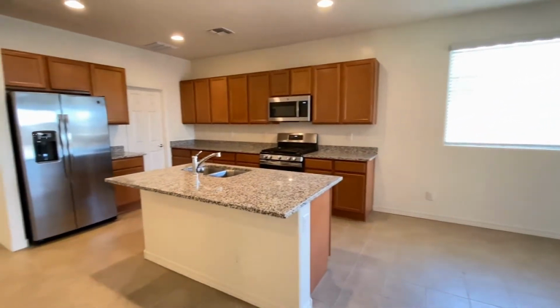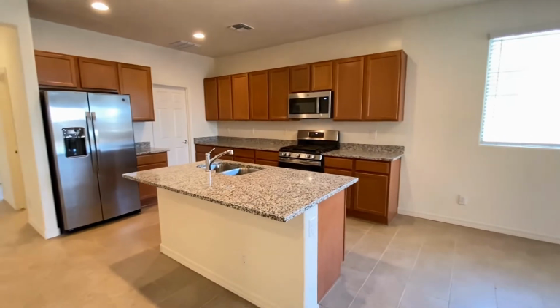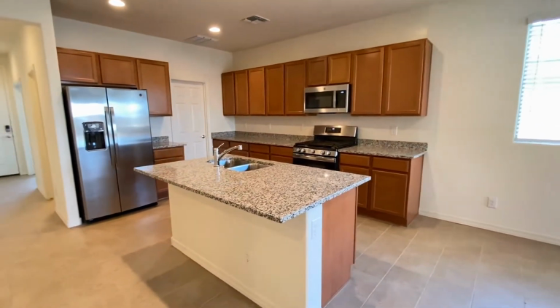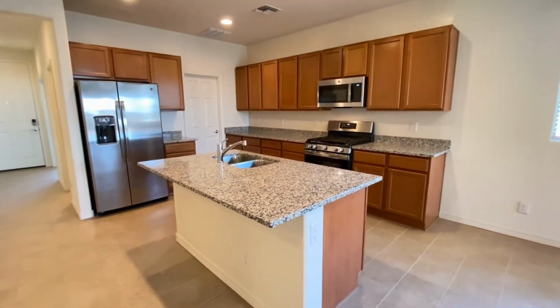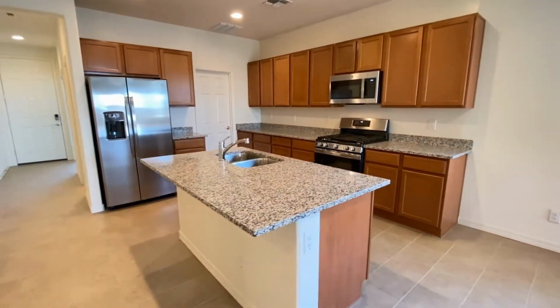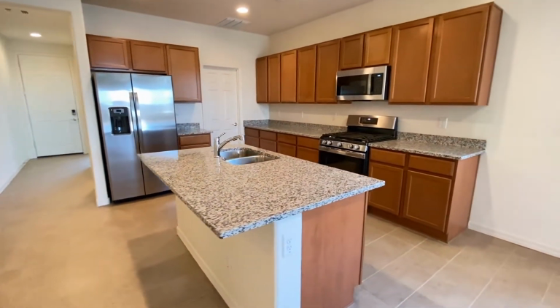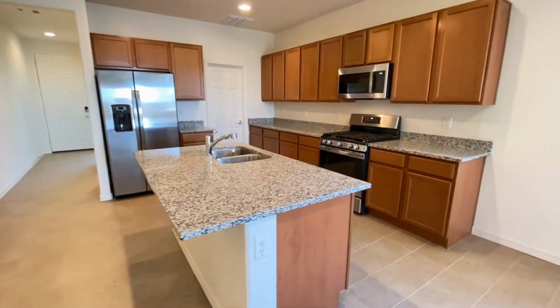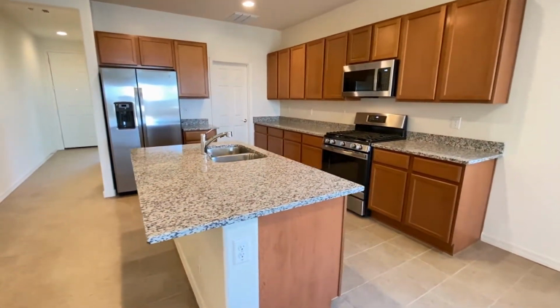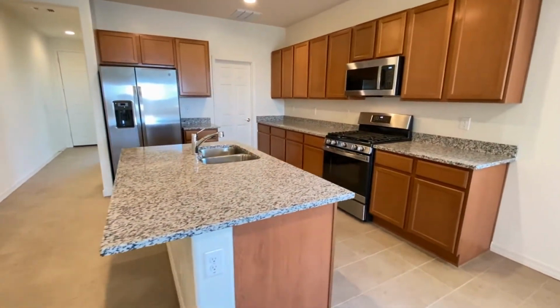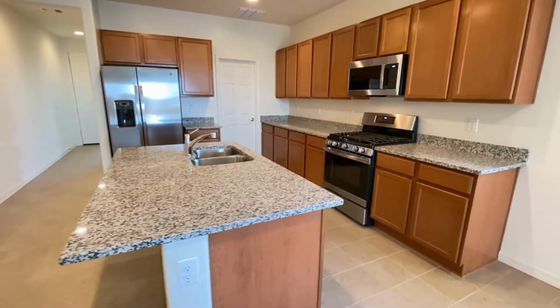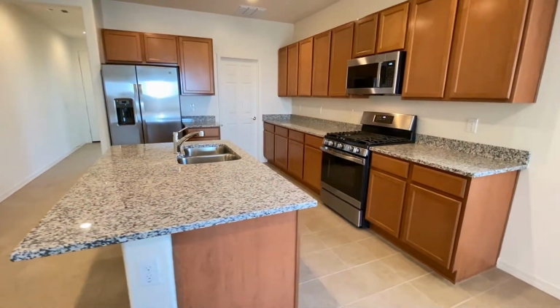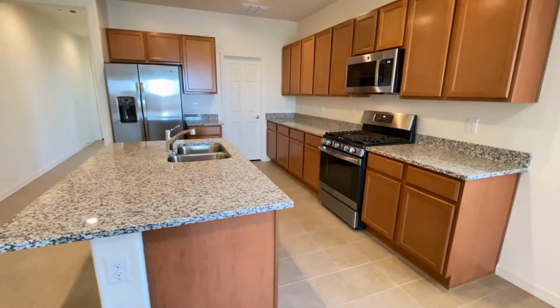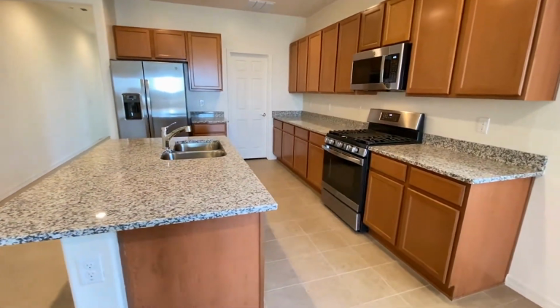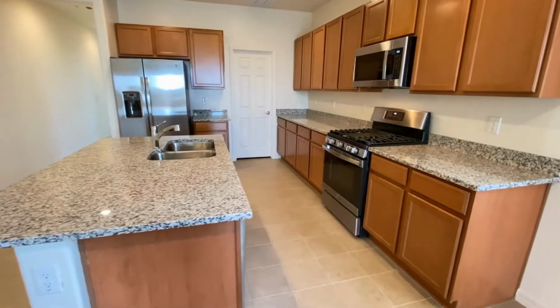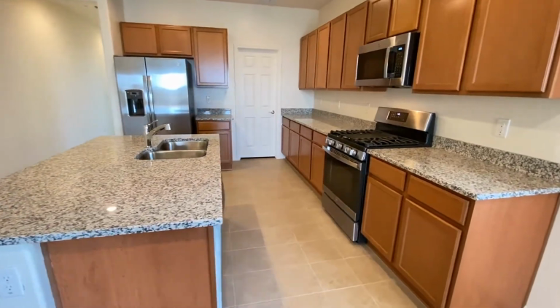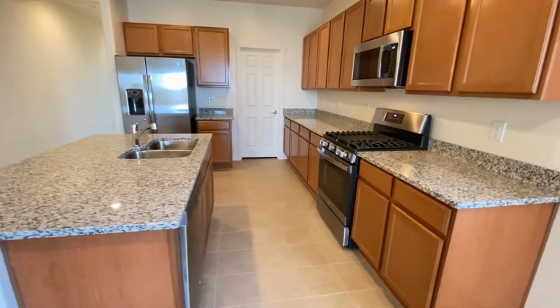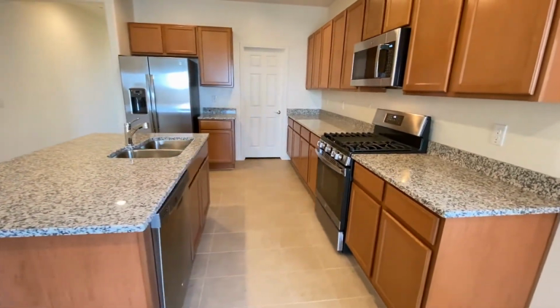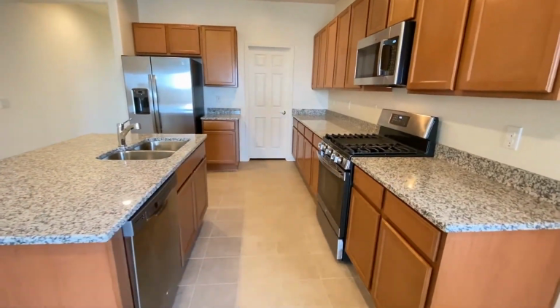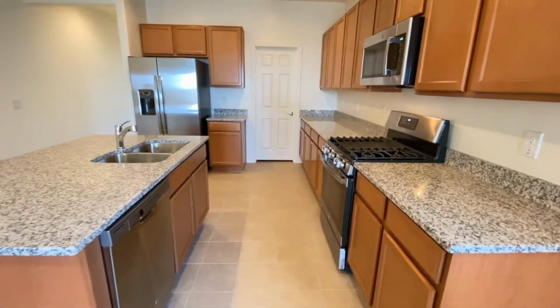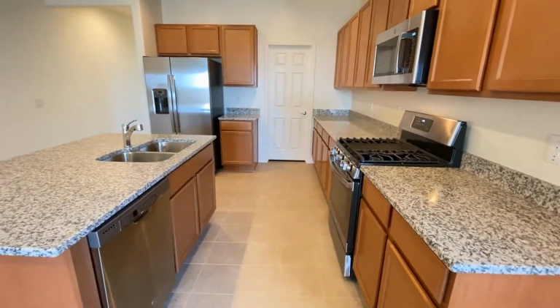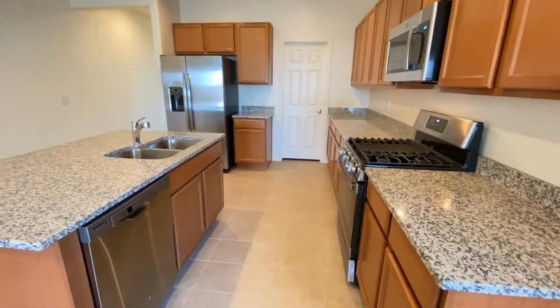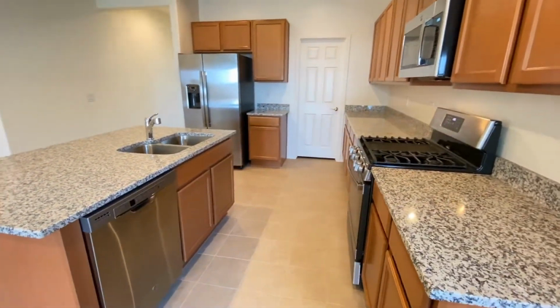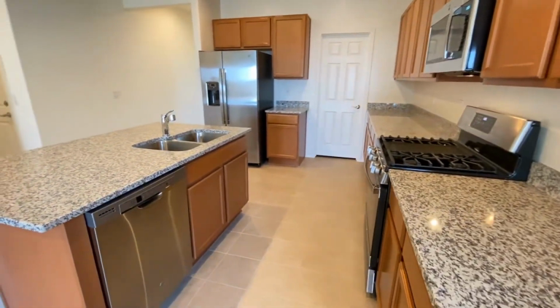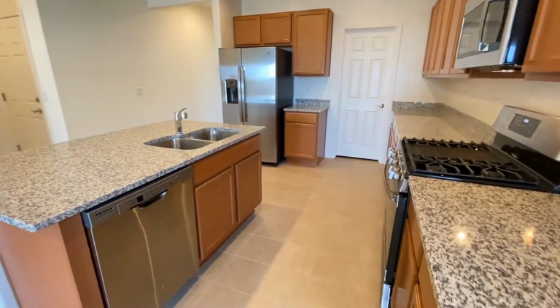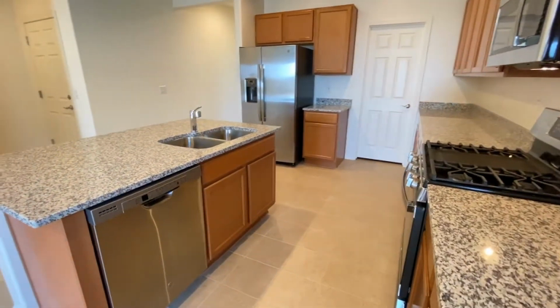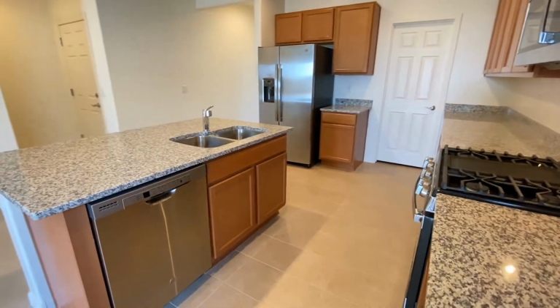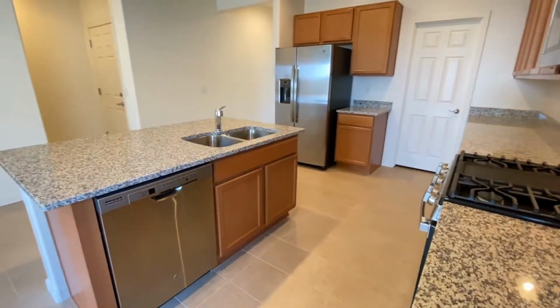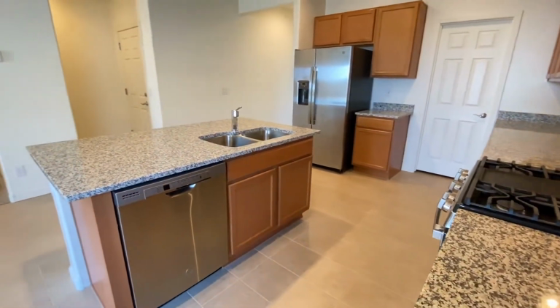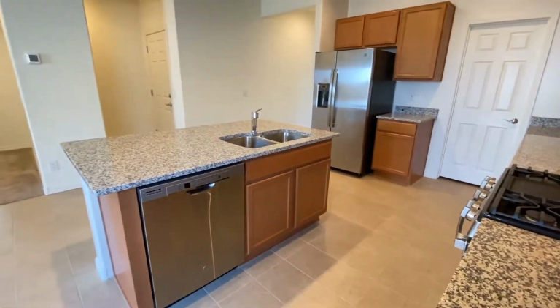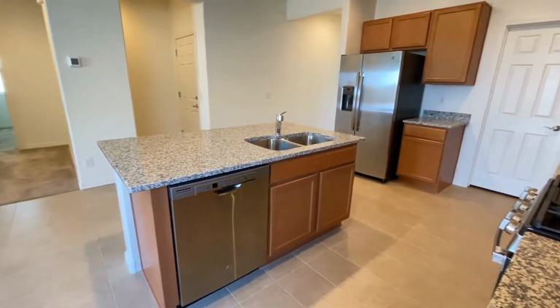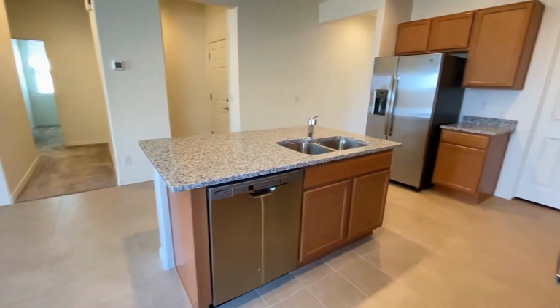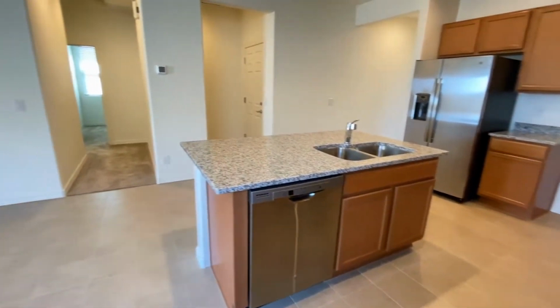Take a look at the kitchen — large island, beautiful cabinets, gas stove, oven, microwave, dishwasher, dual sinks, side-by-side refrigerator and freezer.